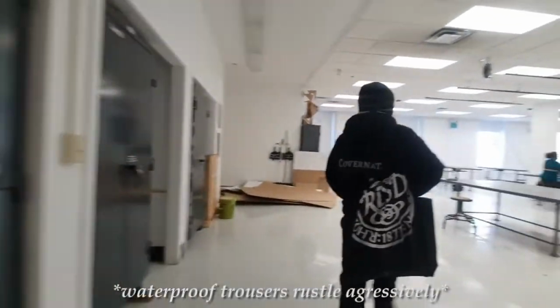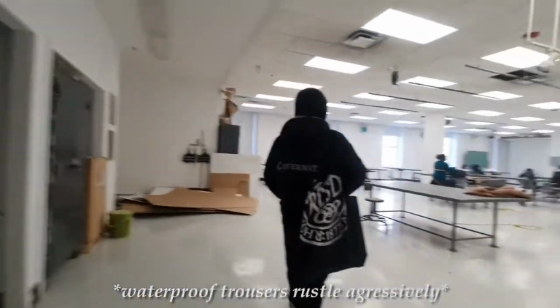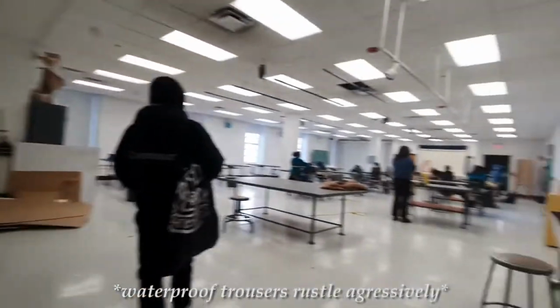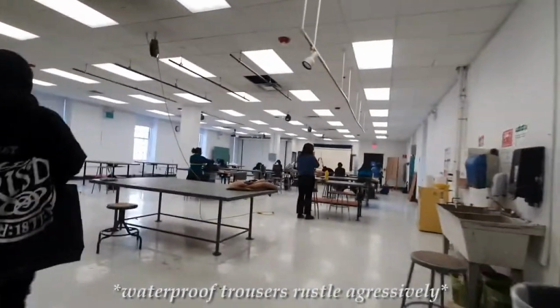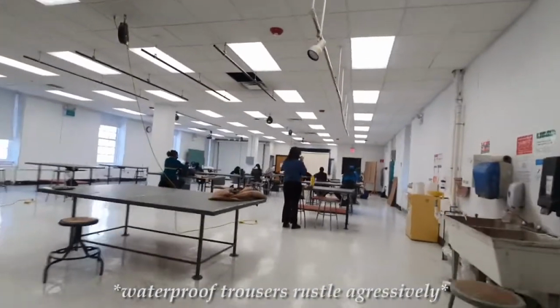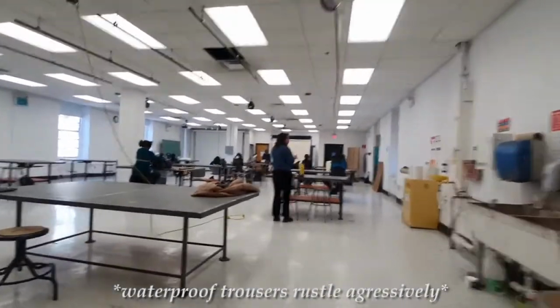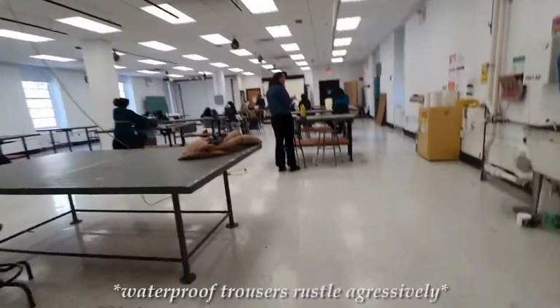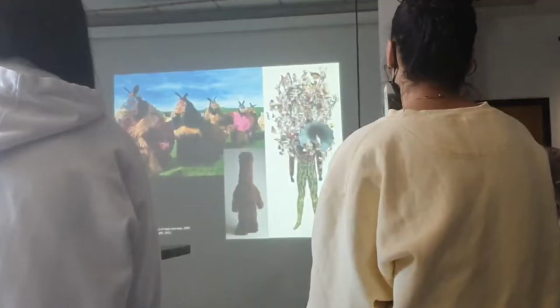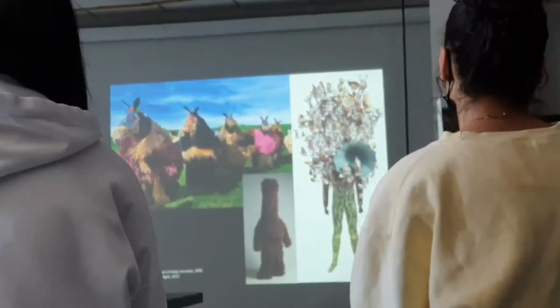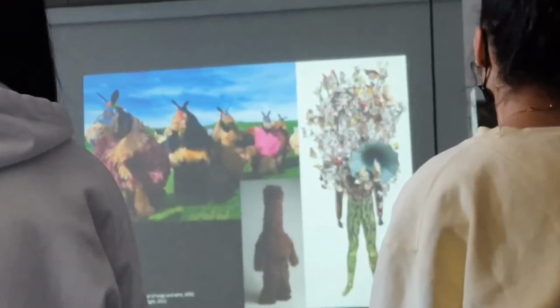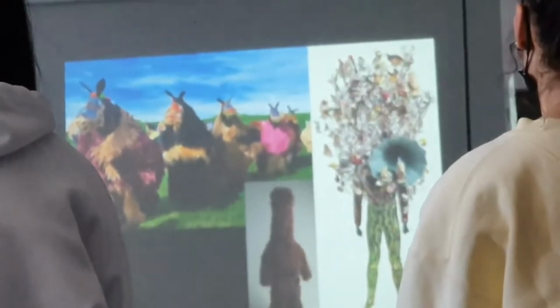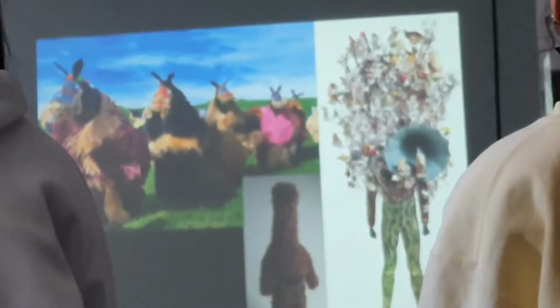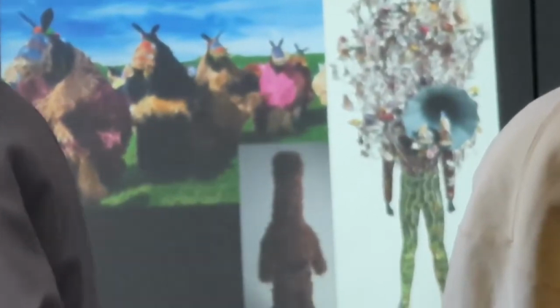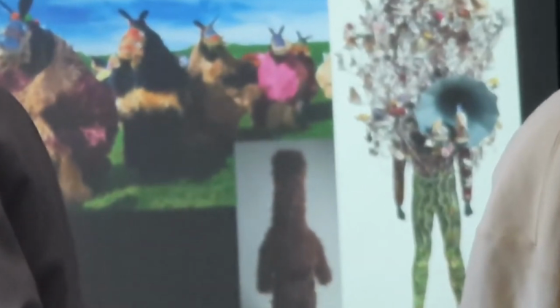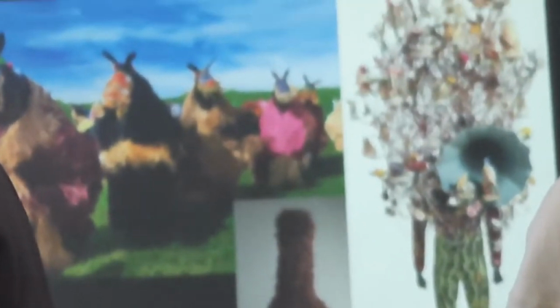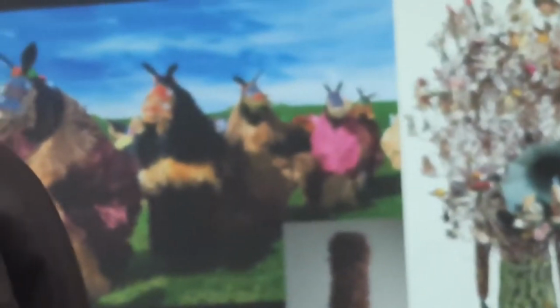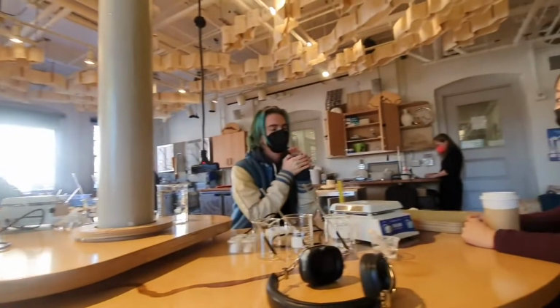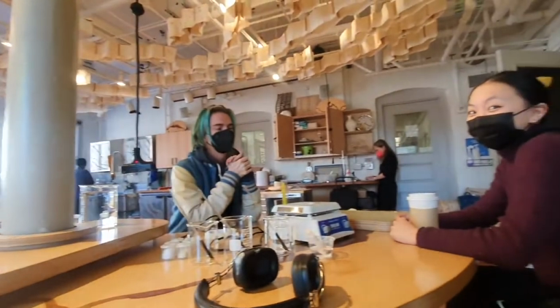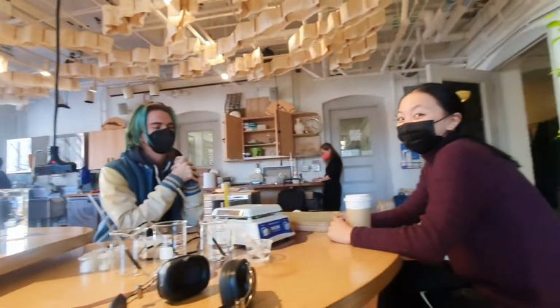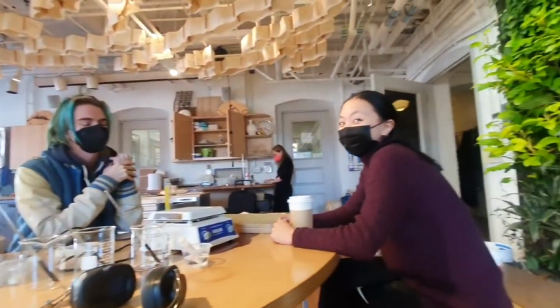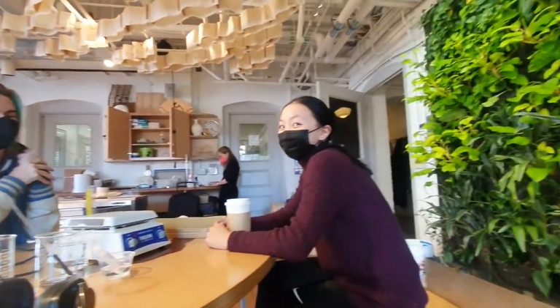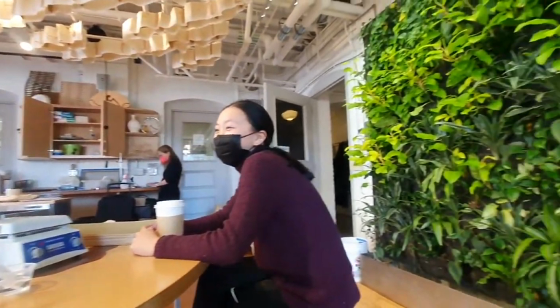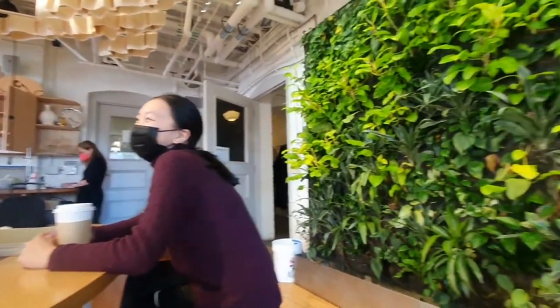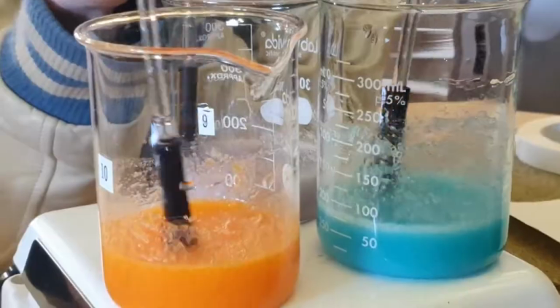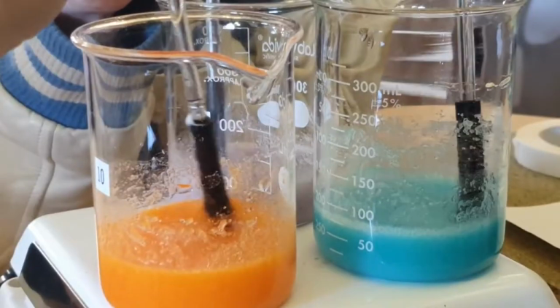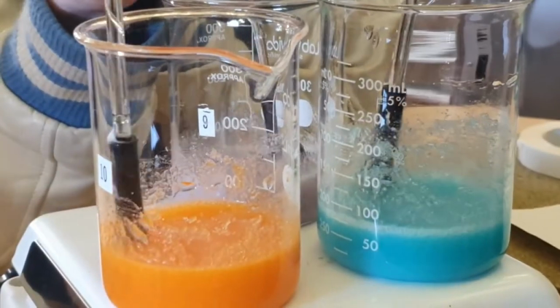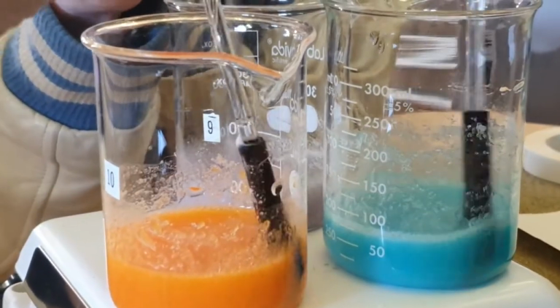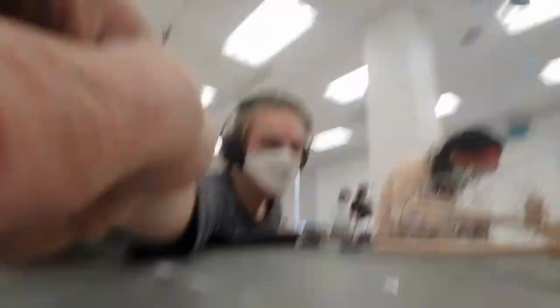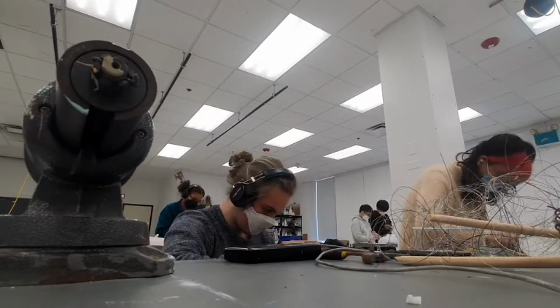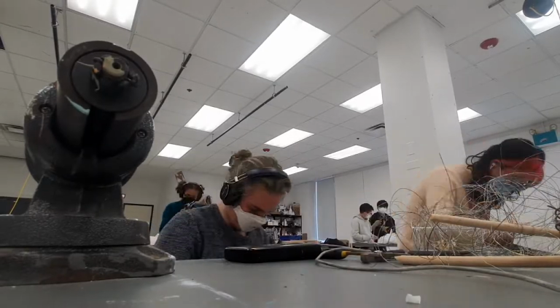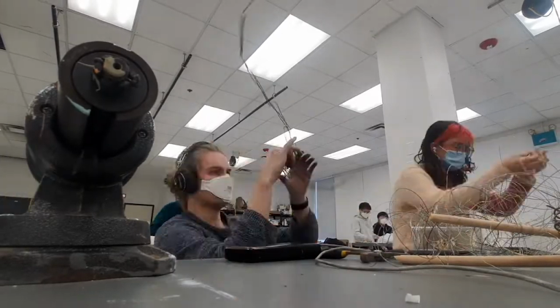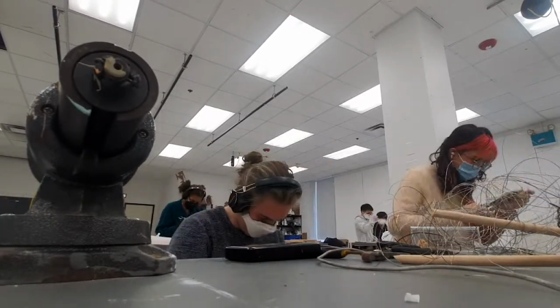First on the schedule was my spatial dynamics studio in which we made bioplastic samples in the nature lab from a mix of gelatin, potato starch, and glycerol, before returning to the classroom to make wire sculptures of a book of art choice.